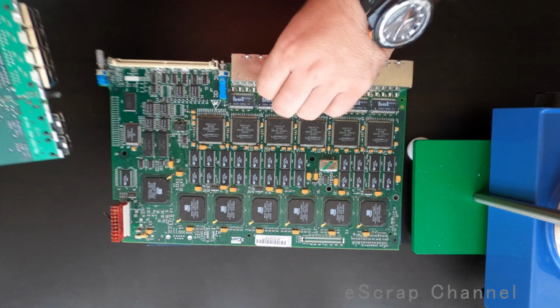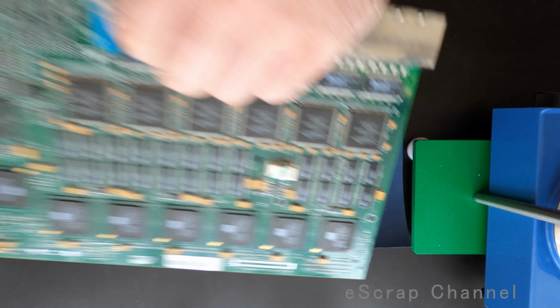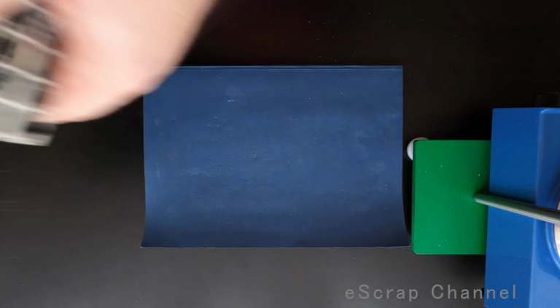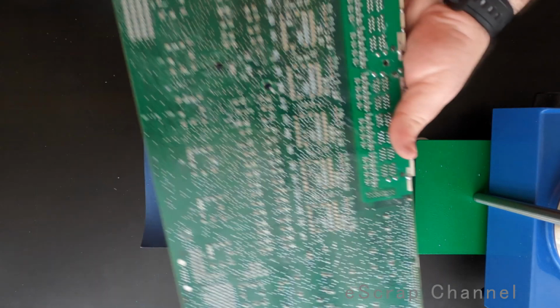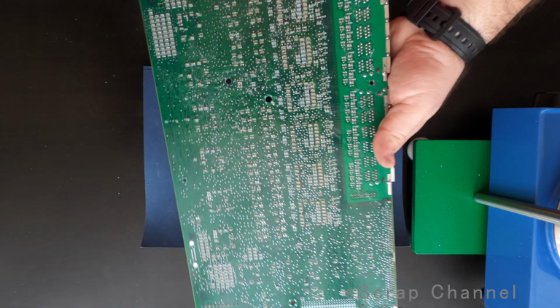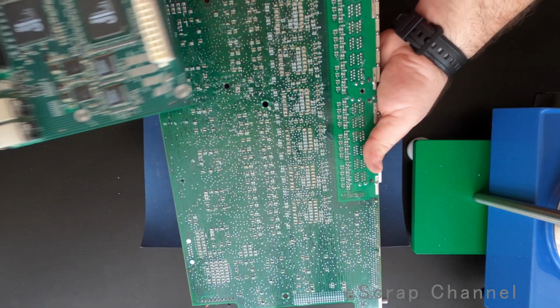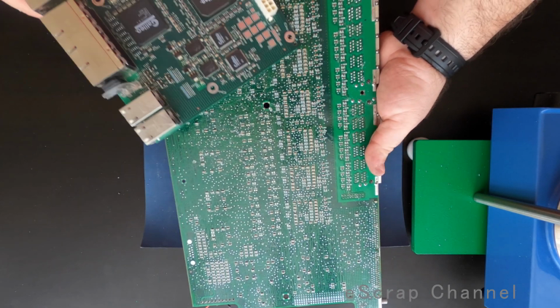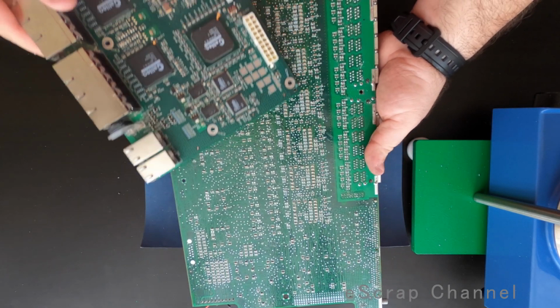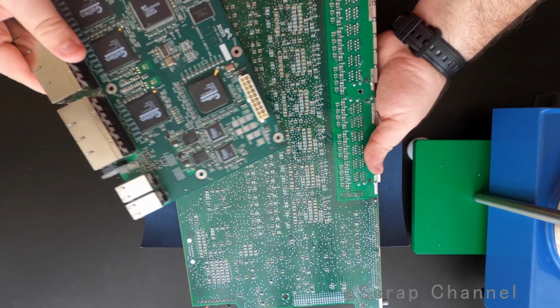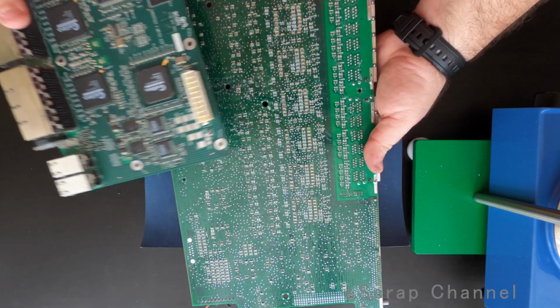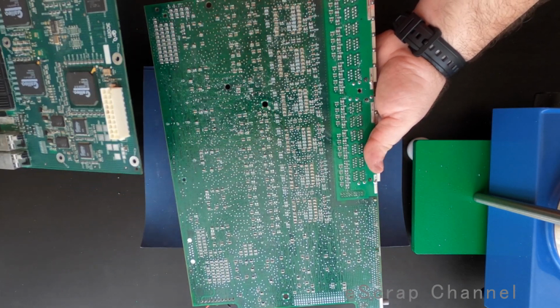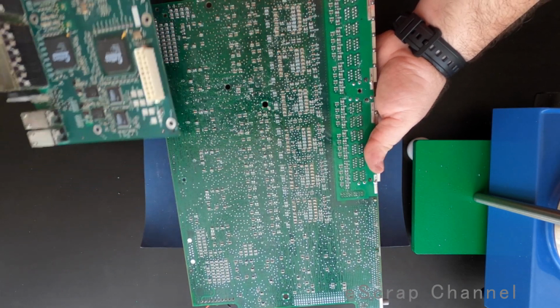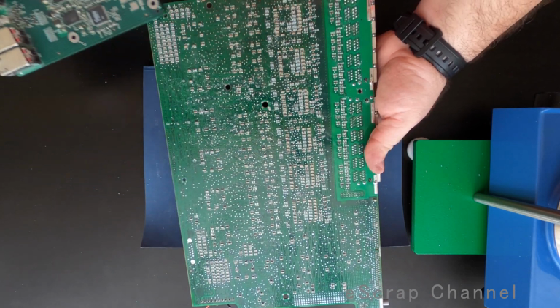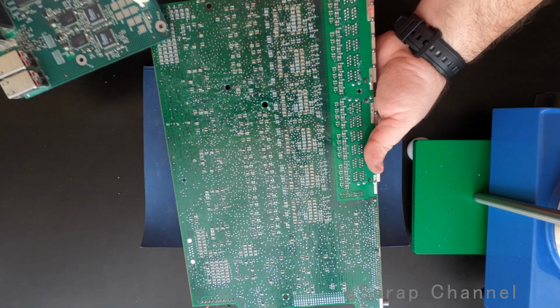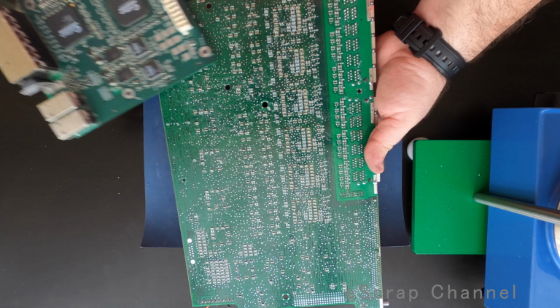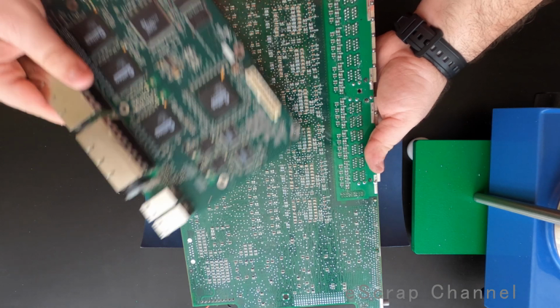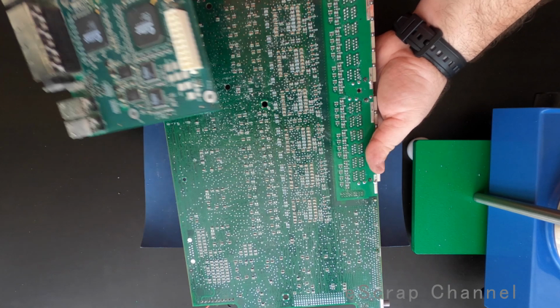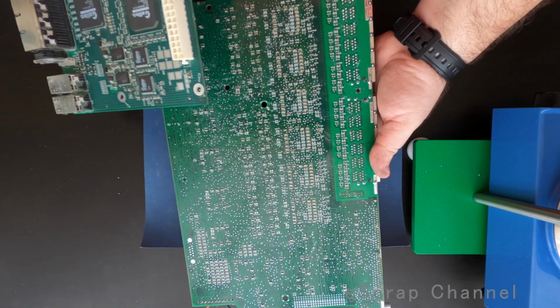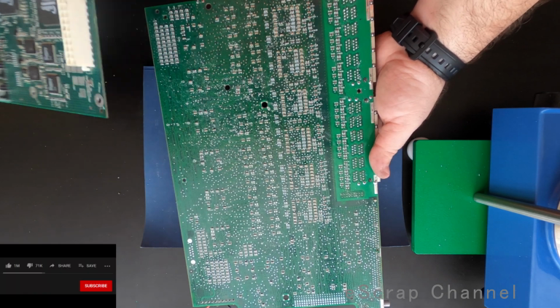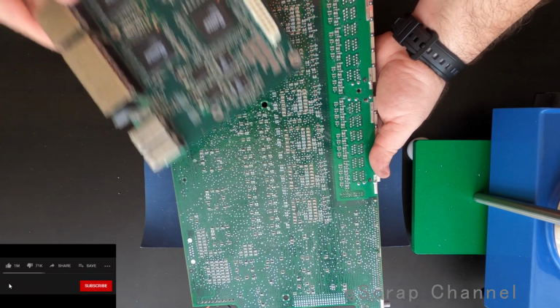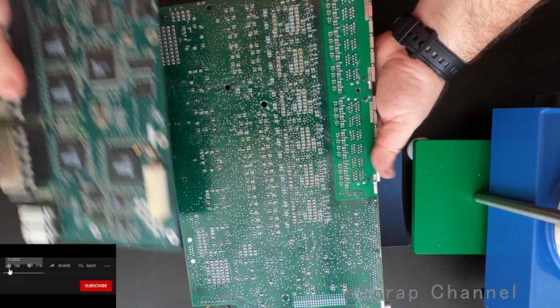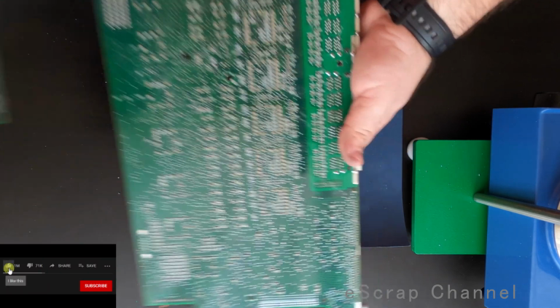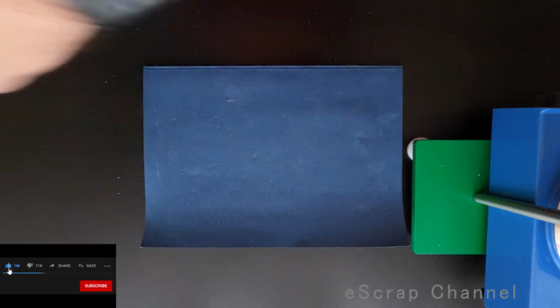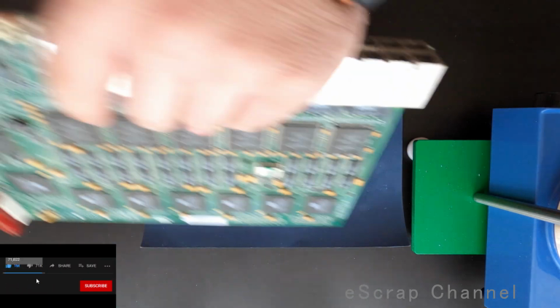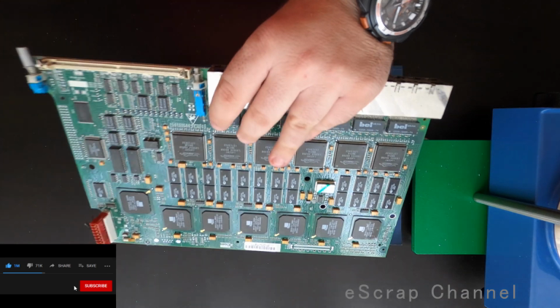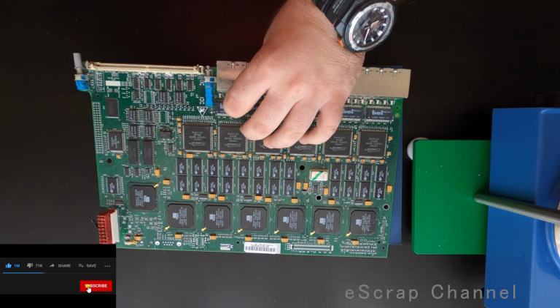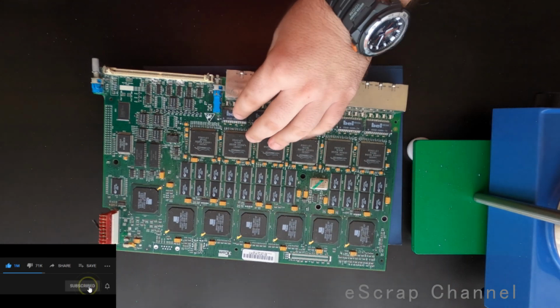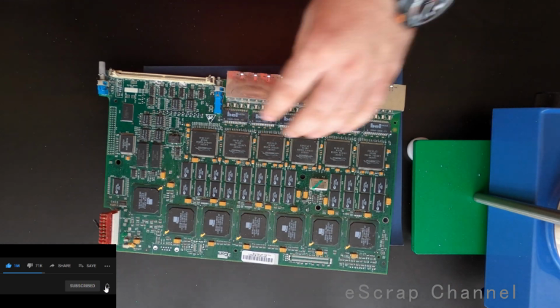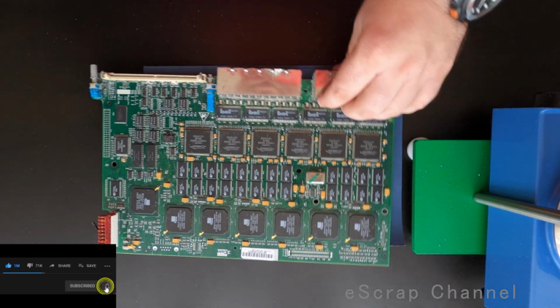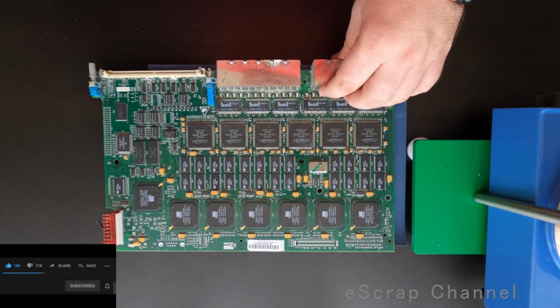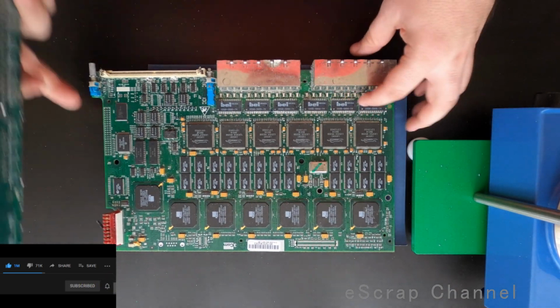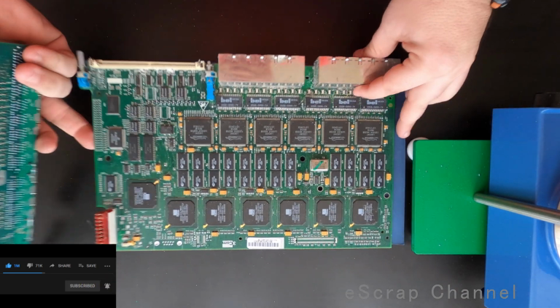Let's look for MLCCs. Yes, they're covered with MLCCs — really small ones, but there are so many. Maybe it's worth removing one gram of them. I usually don't go for these small ones, but let's check.